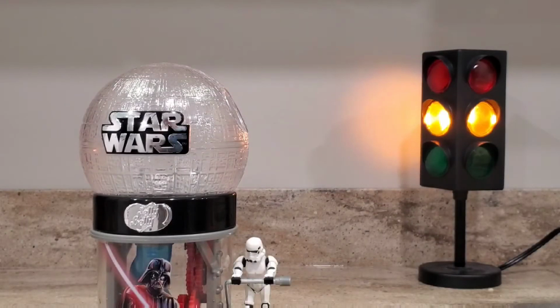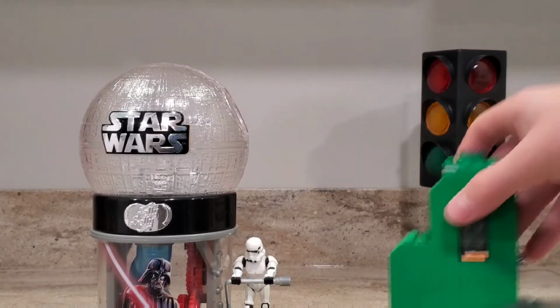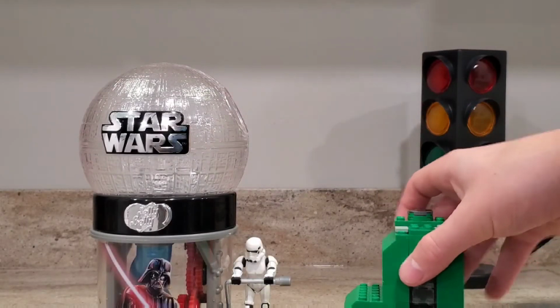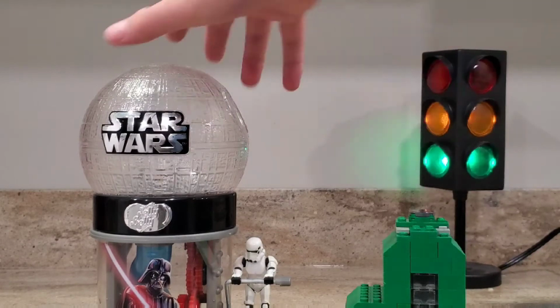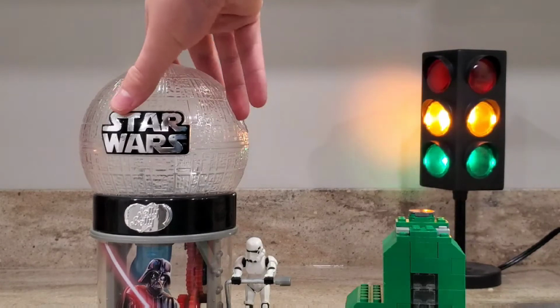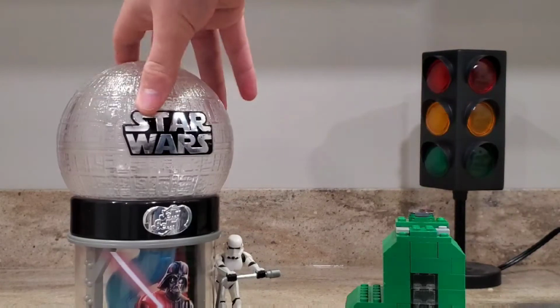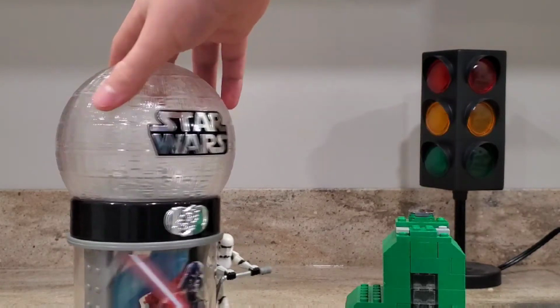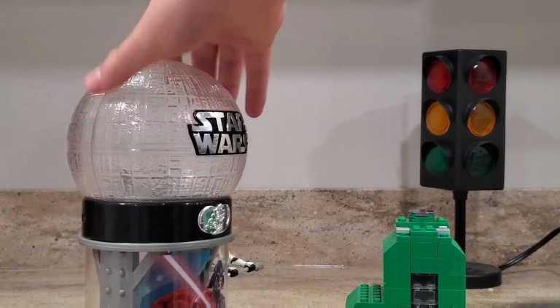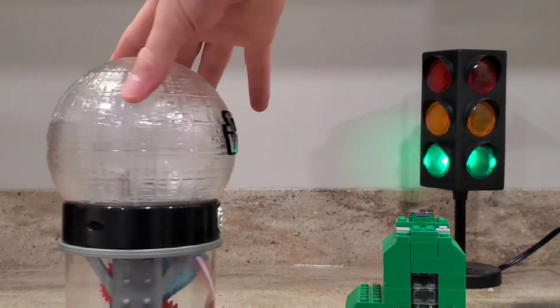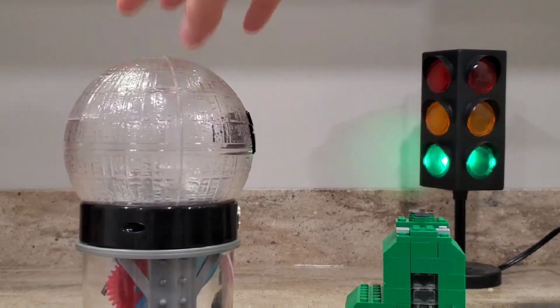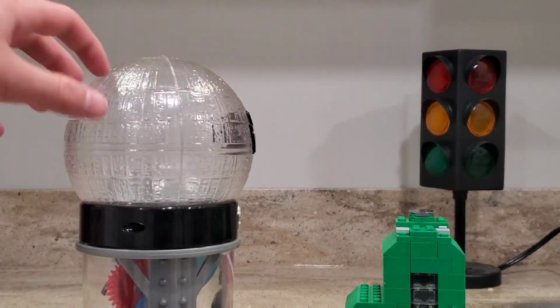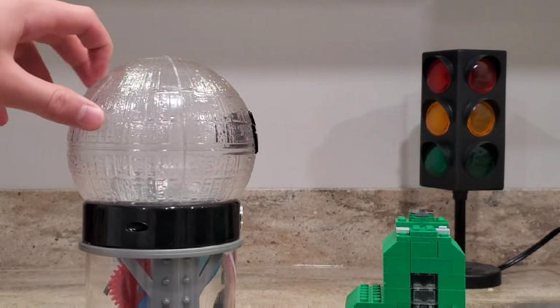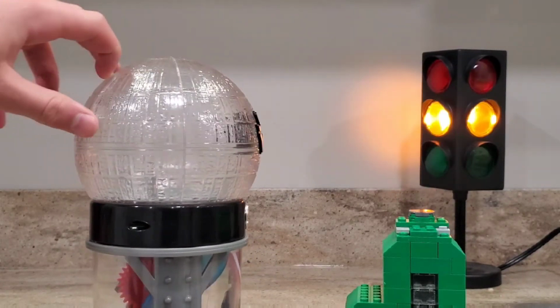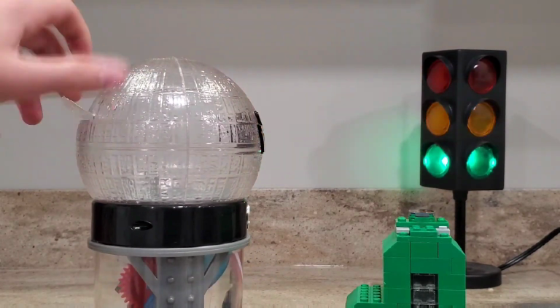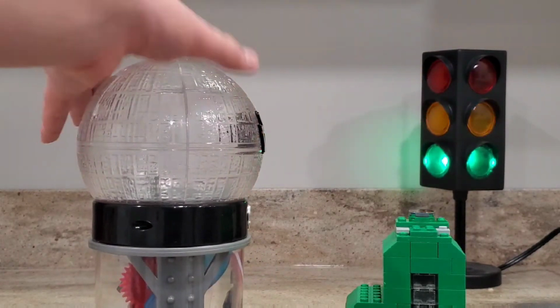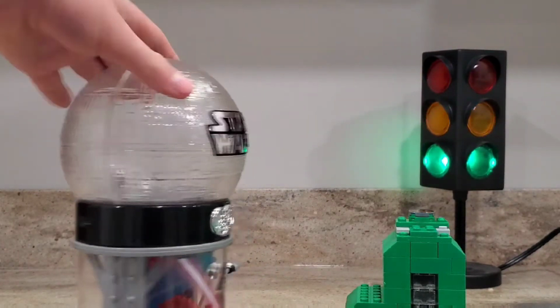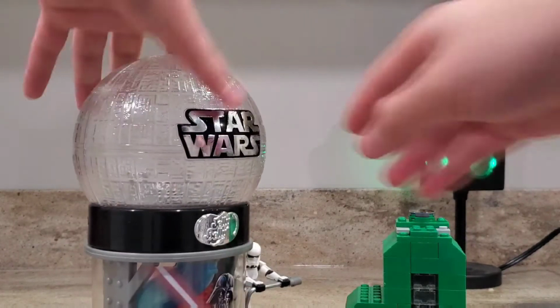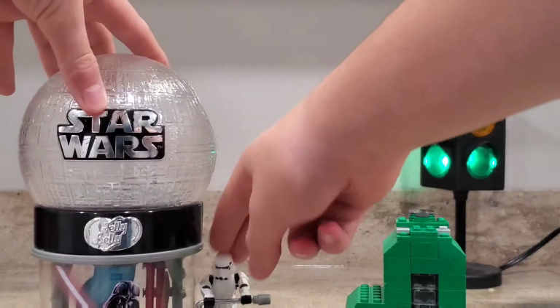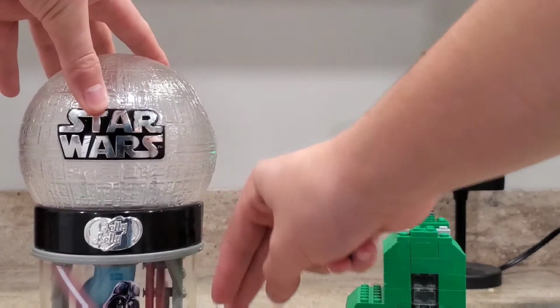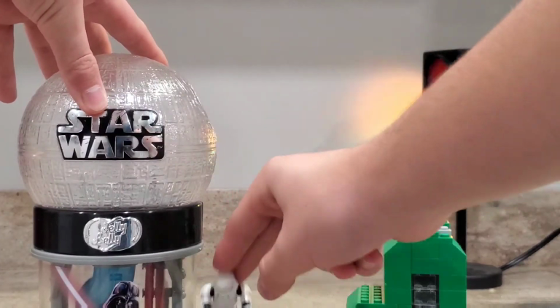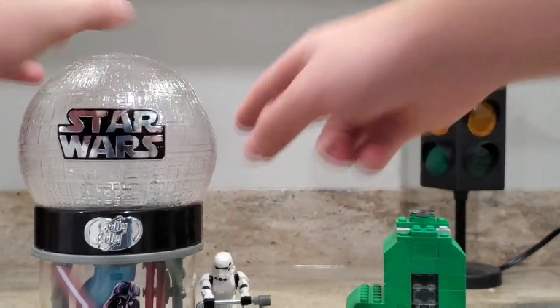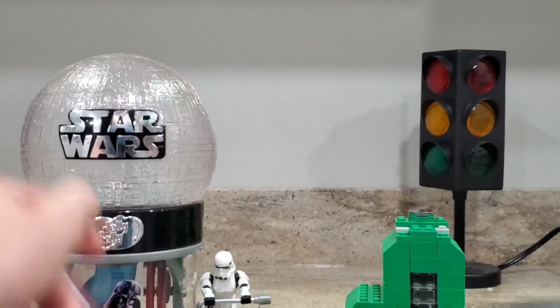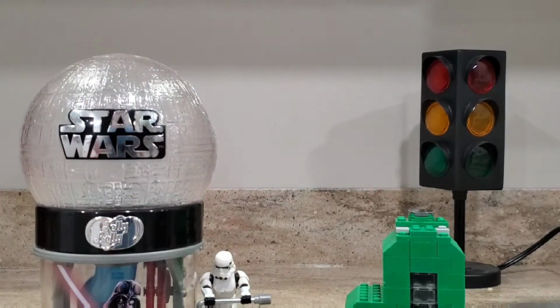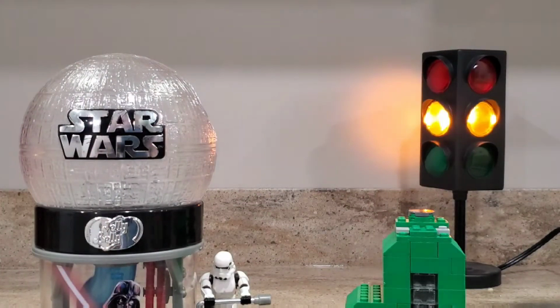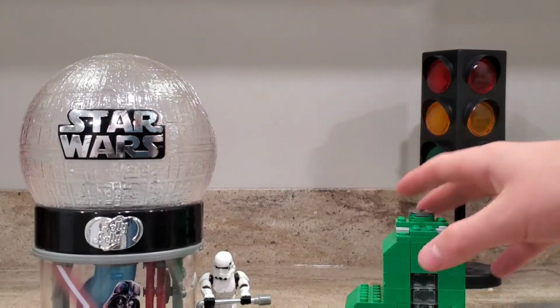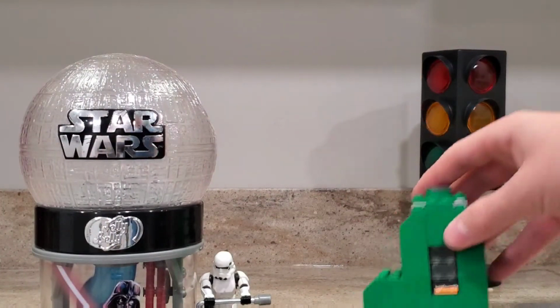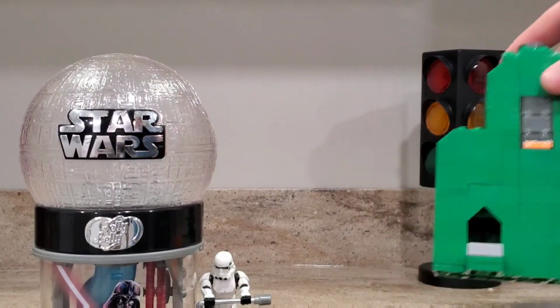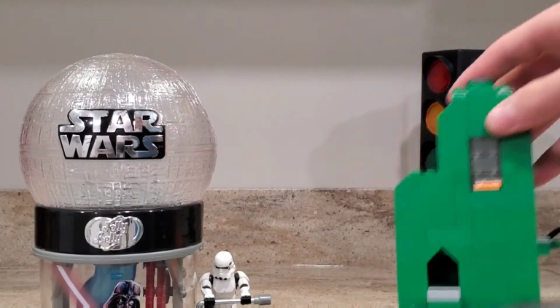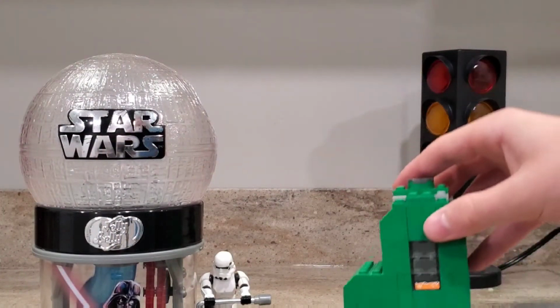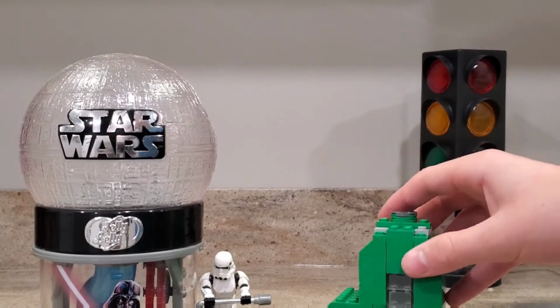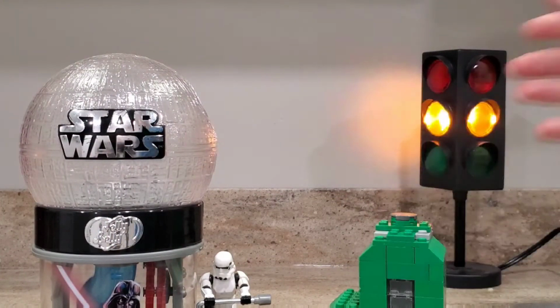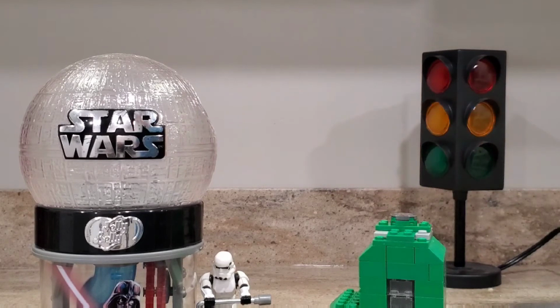I do have my other candy dispenser right here, which is a Star Wars one. It's loaded through the back, and then you push the stormtrooper down and it comes out there. But mine is much smaller and contains much less.